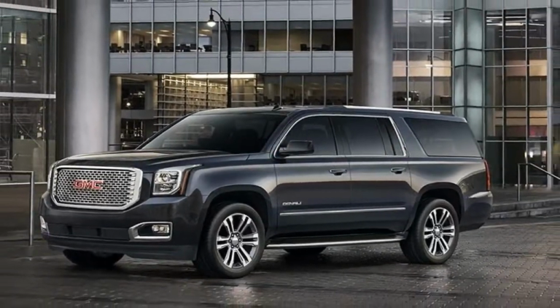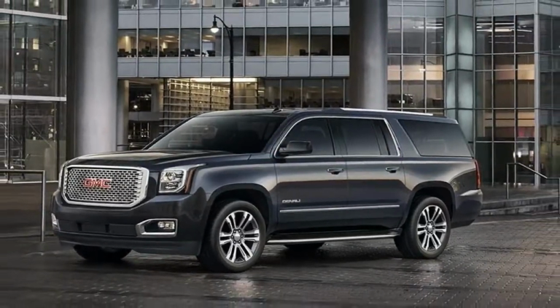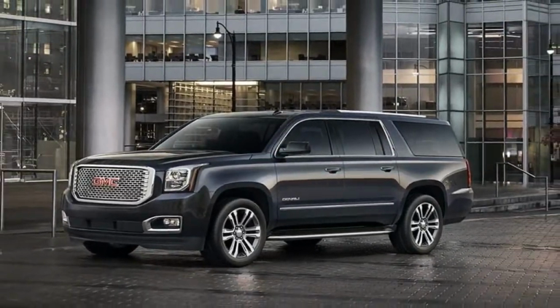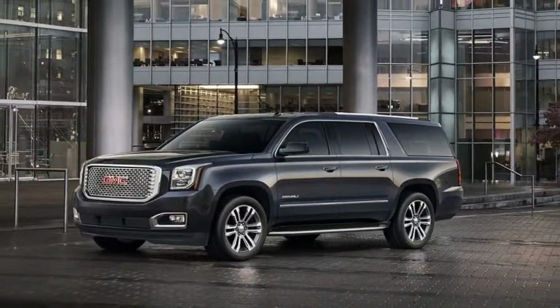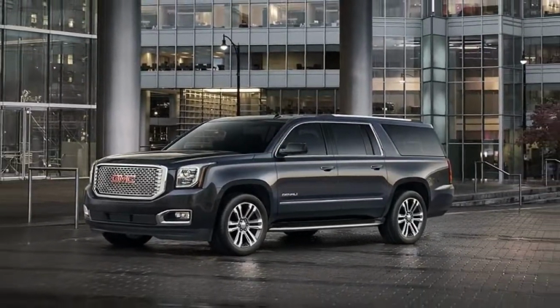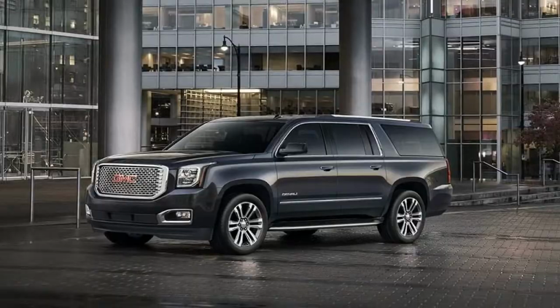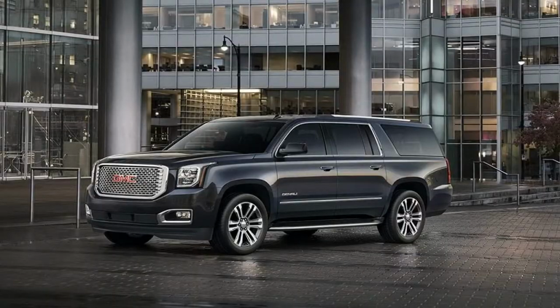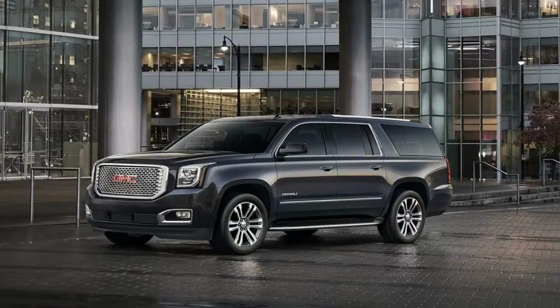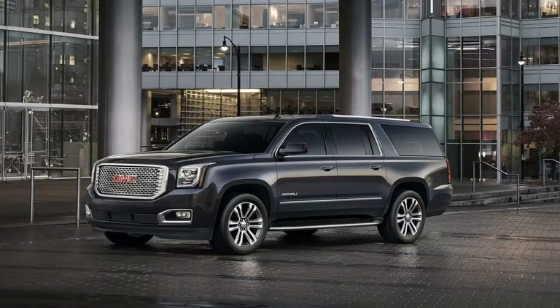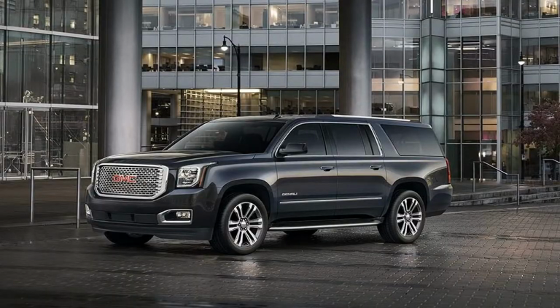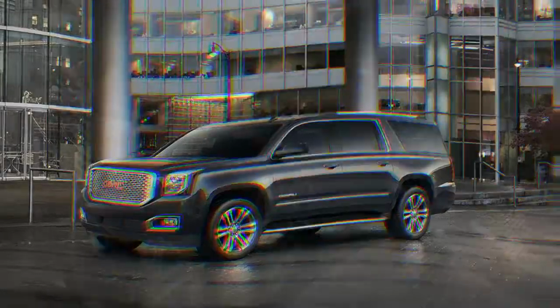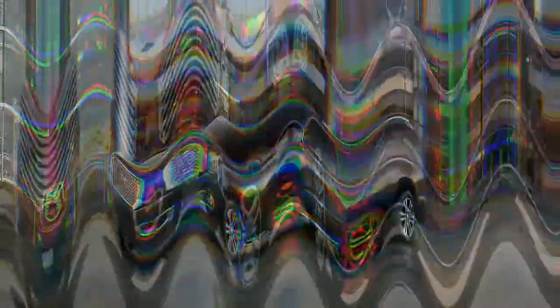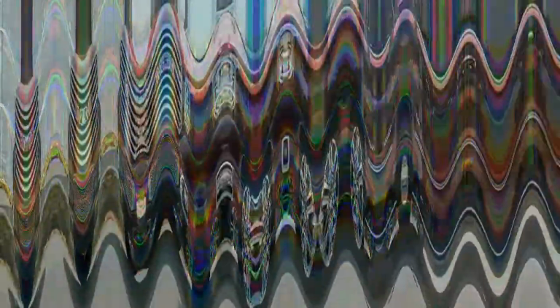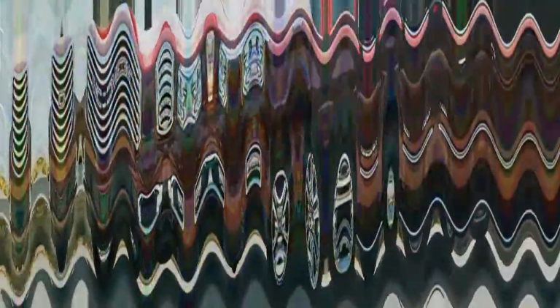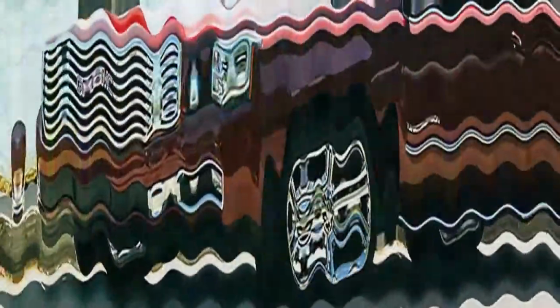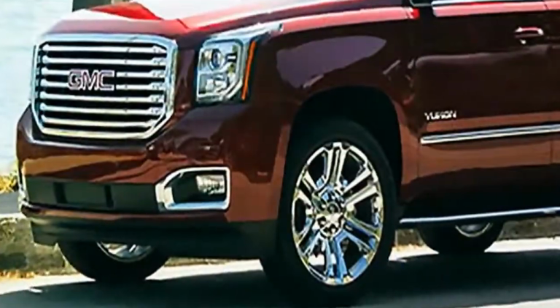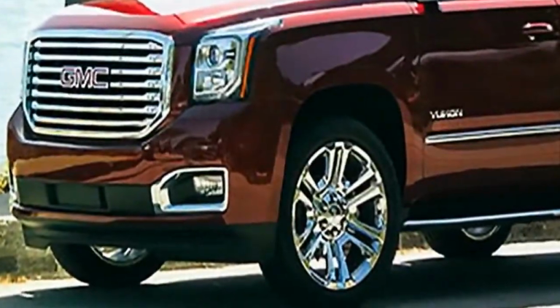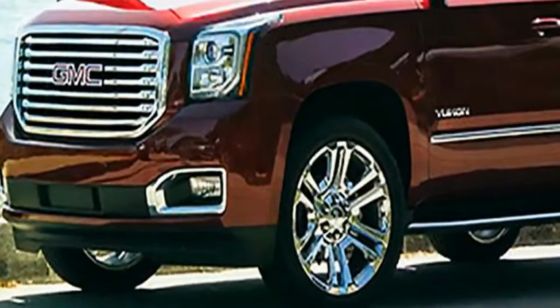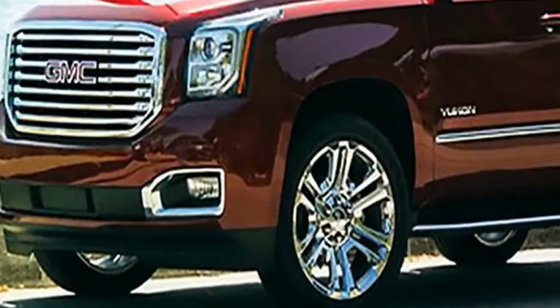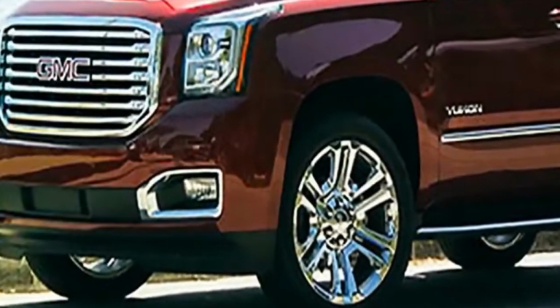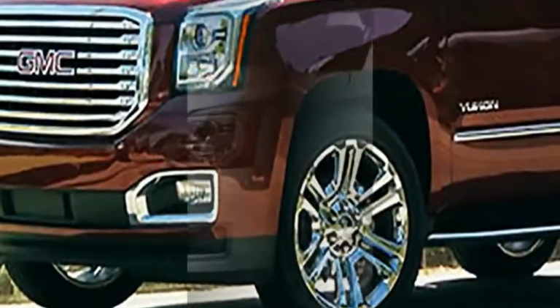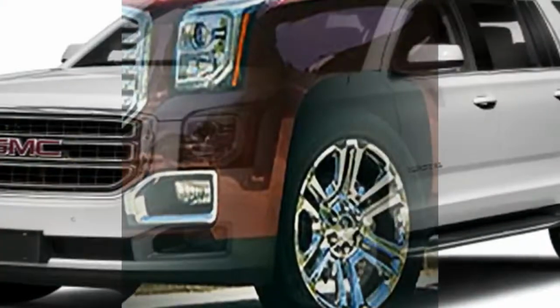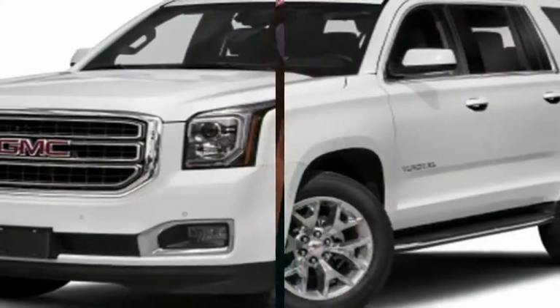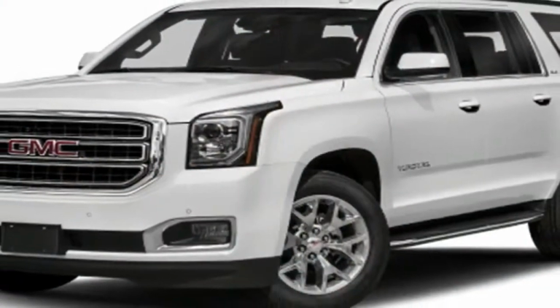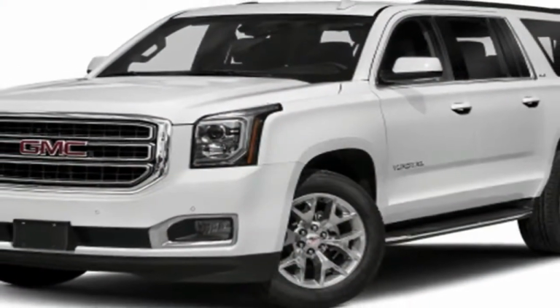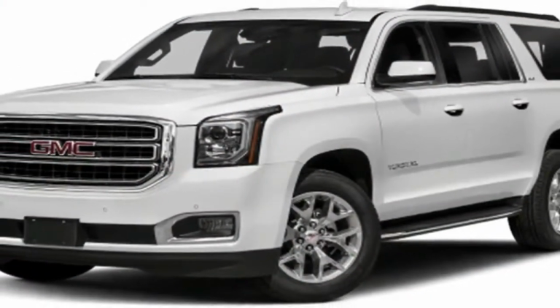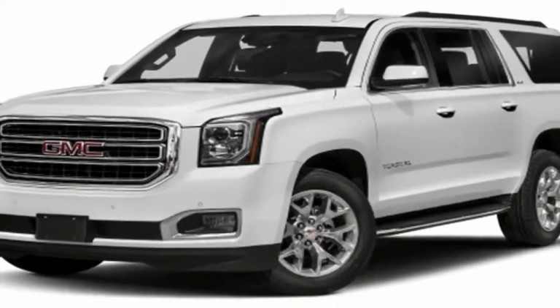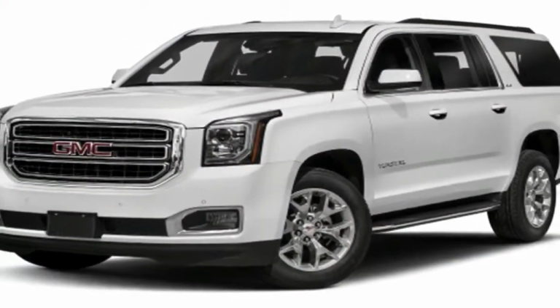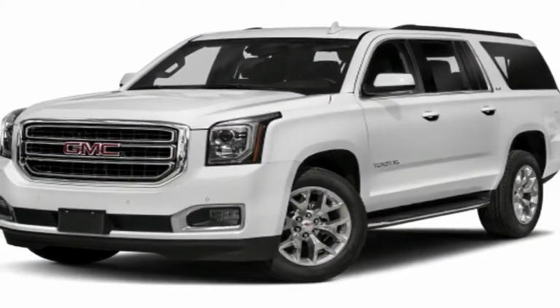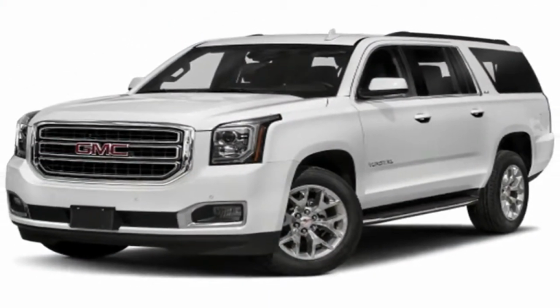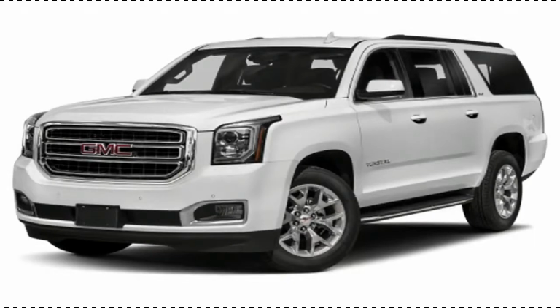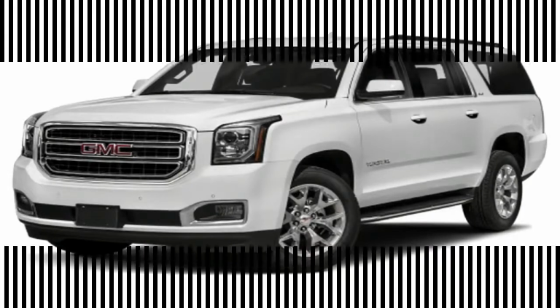In the Yukon XL Denali, rear-drive models retain the same 14 city and 23 highway miles per gallon from the Yukon Denali, but 4-wheel-drive variants are less efficient at 14 city and 21 highway miles per gallon.